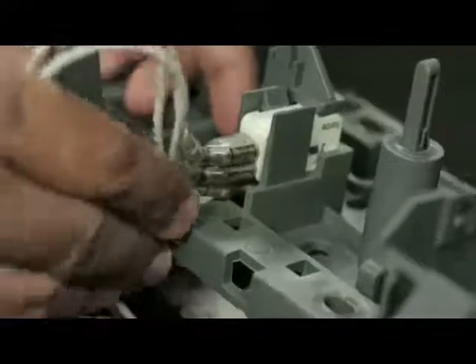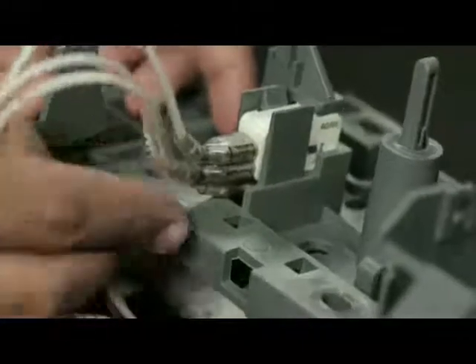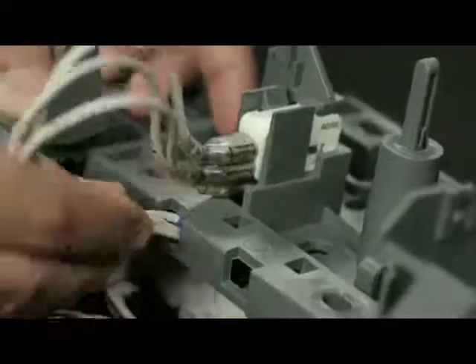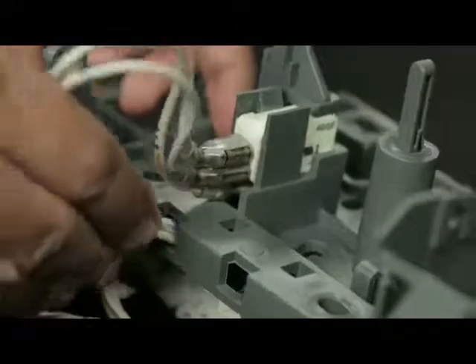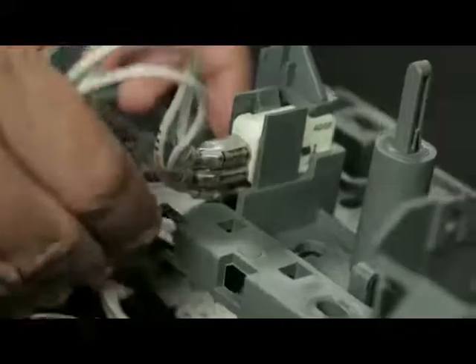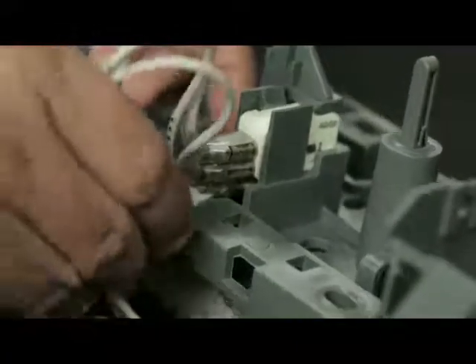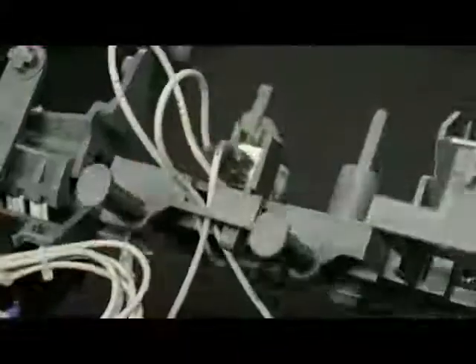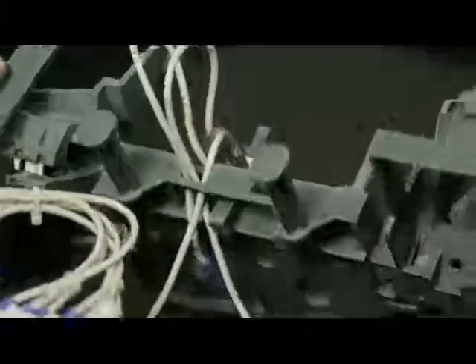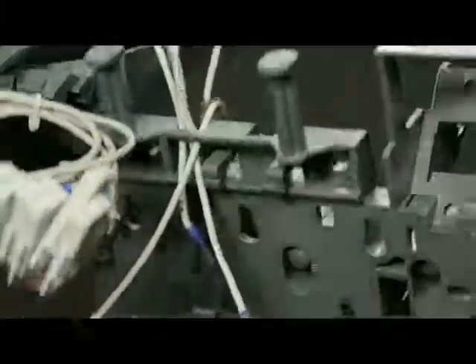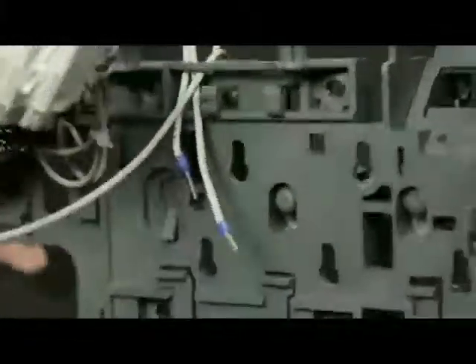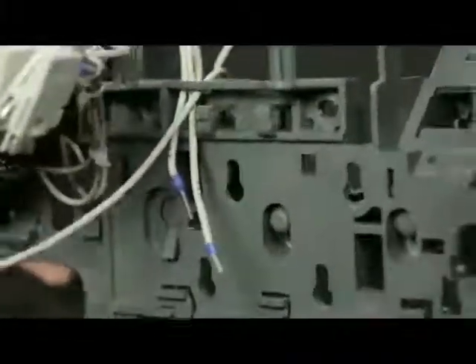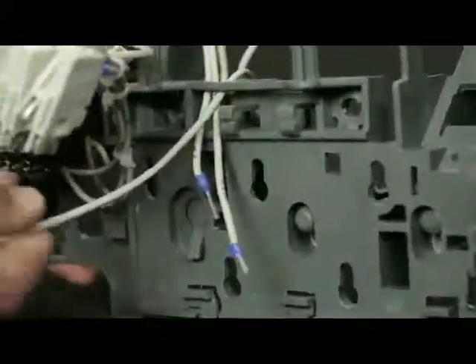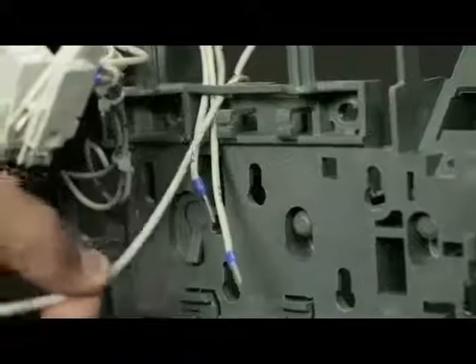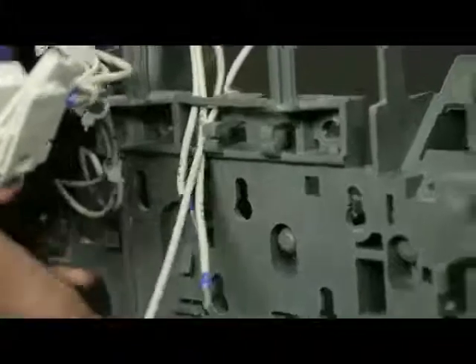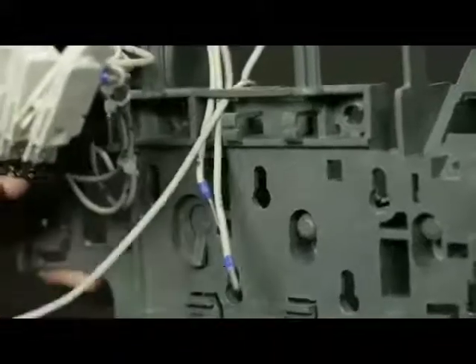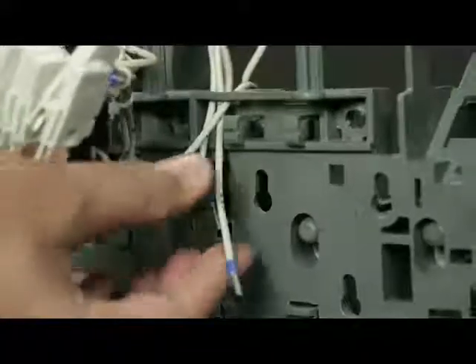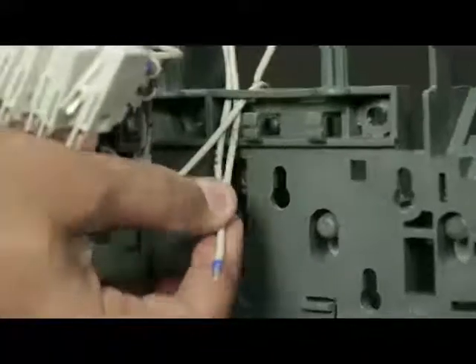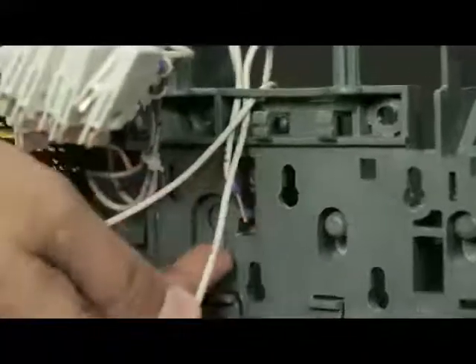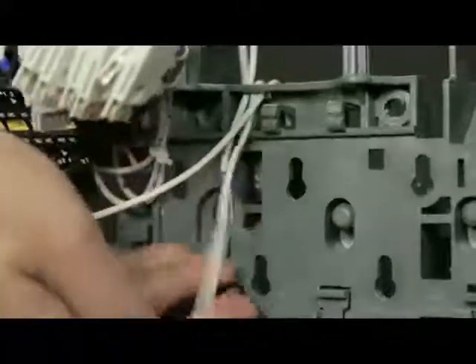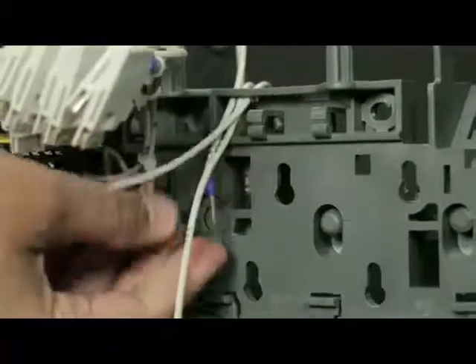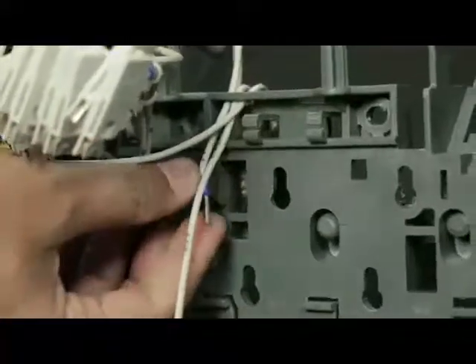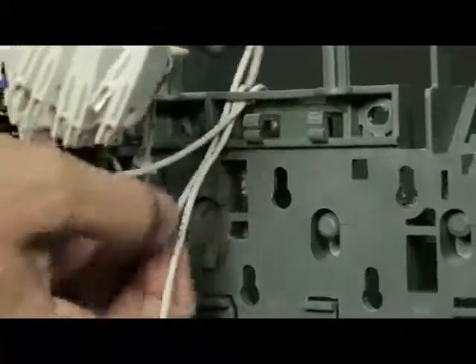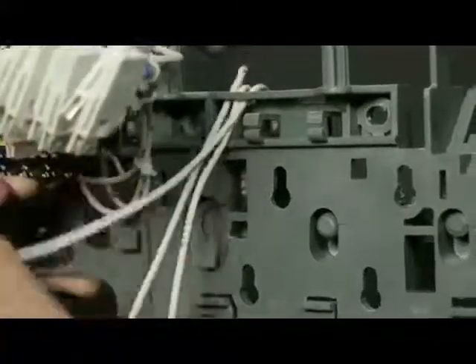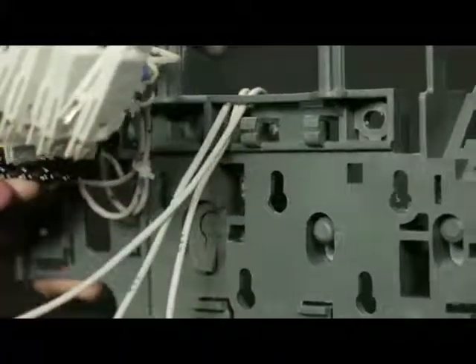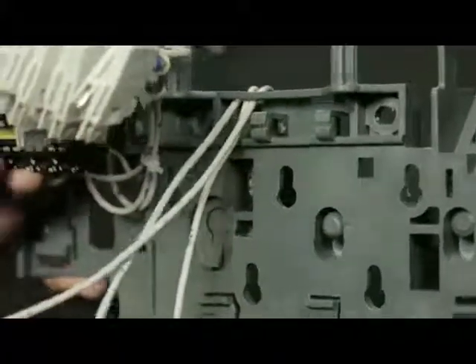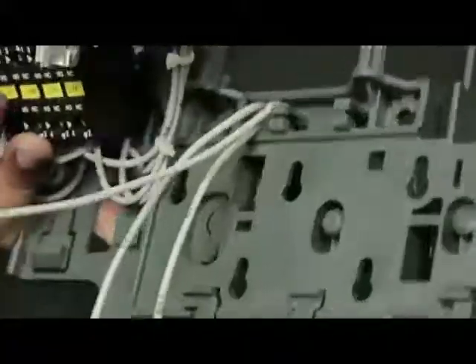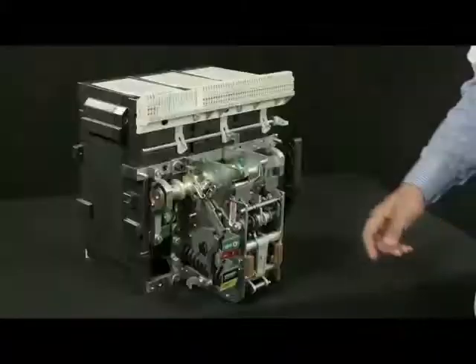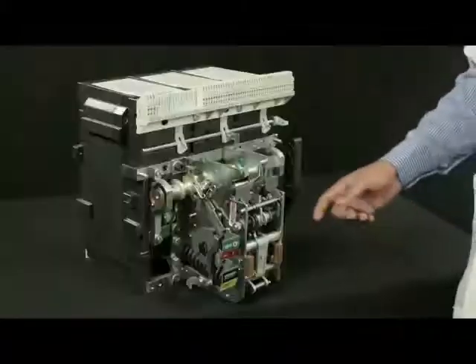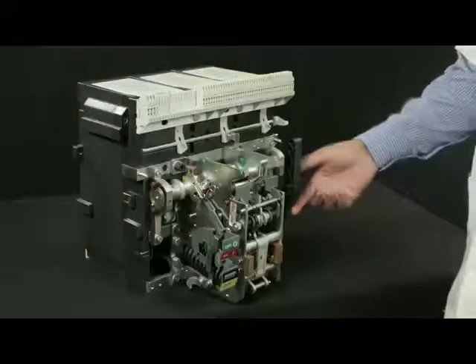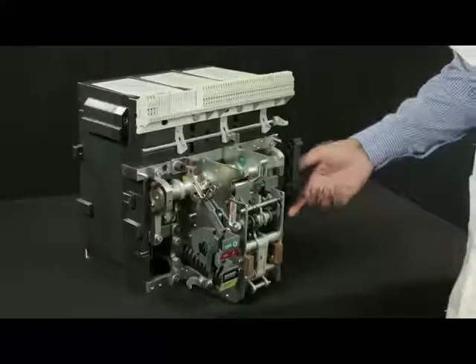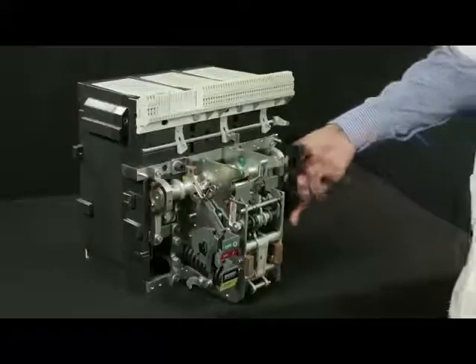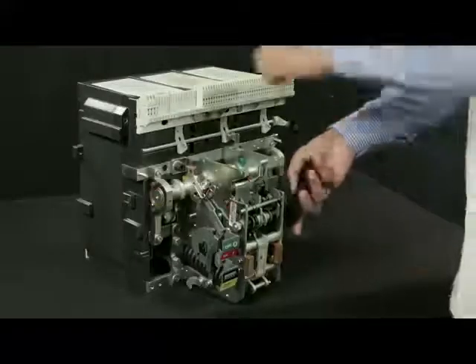Now take the top plate and slightly pull it back into position. Now charge the breaker.